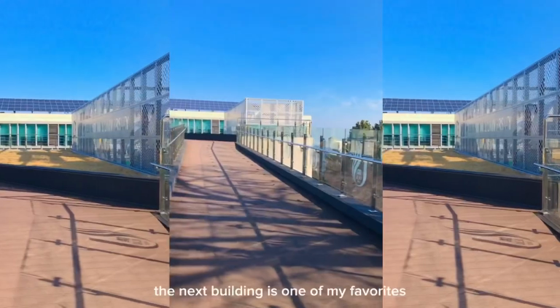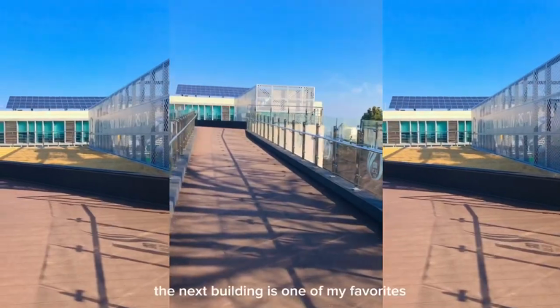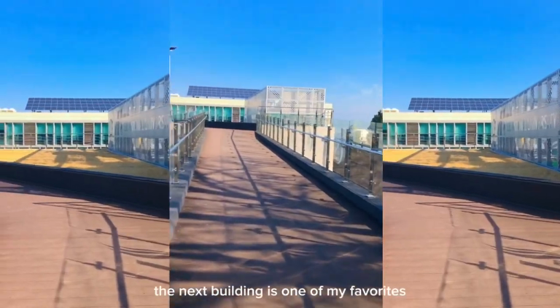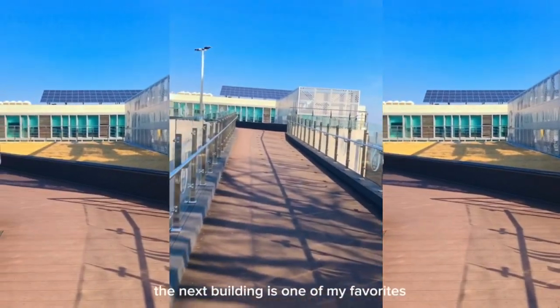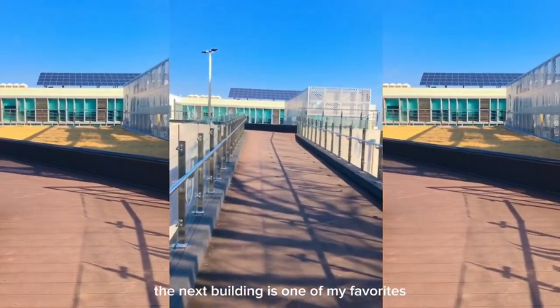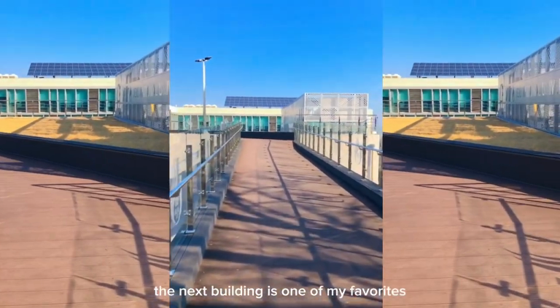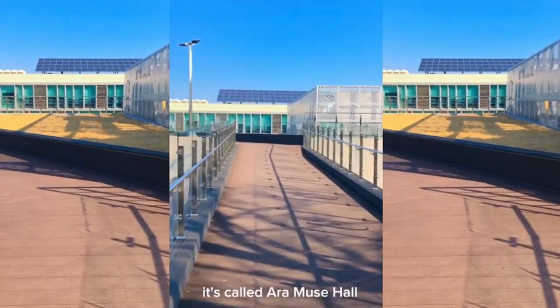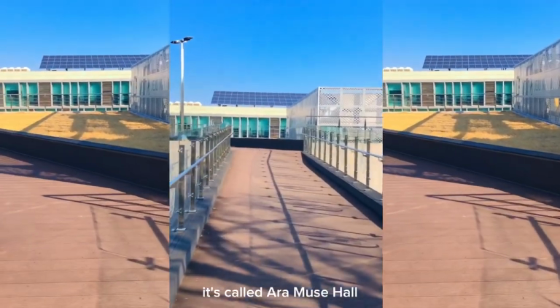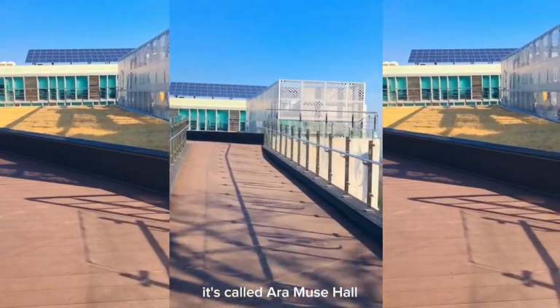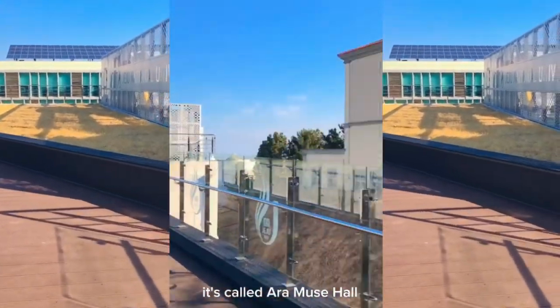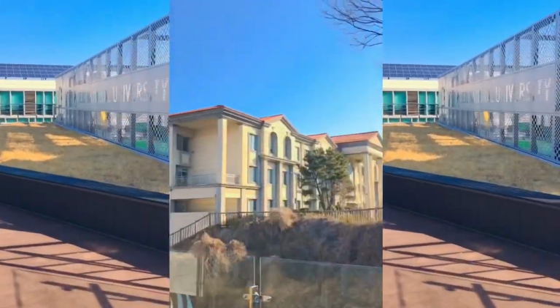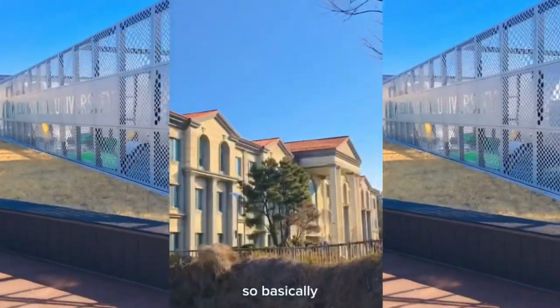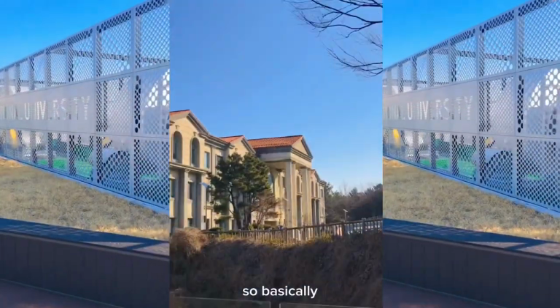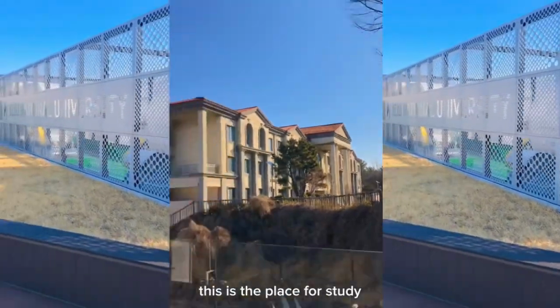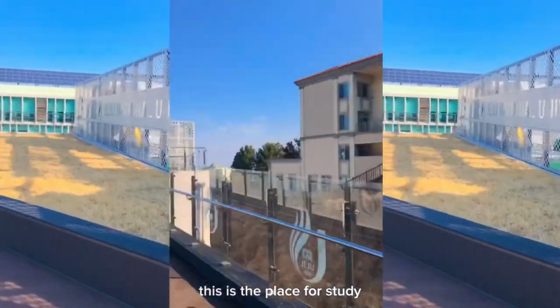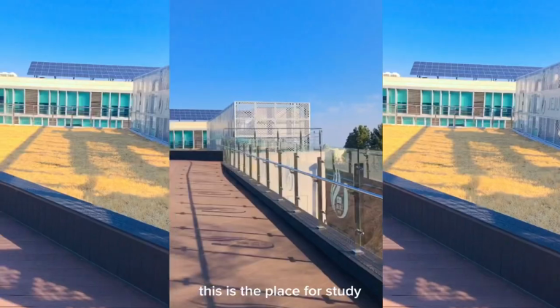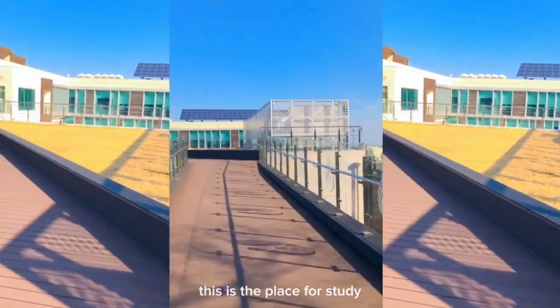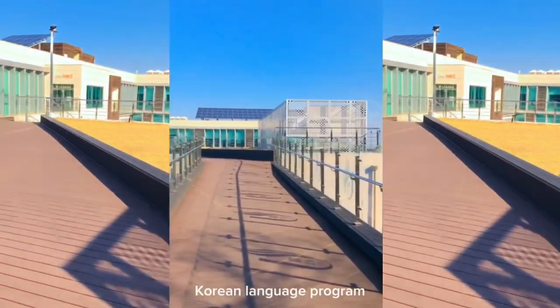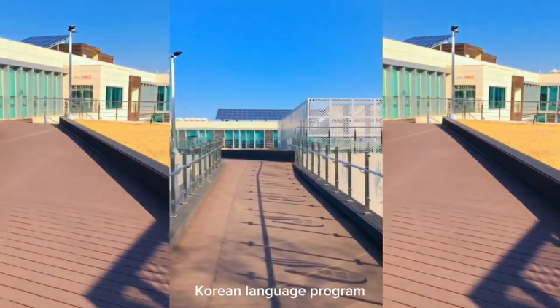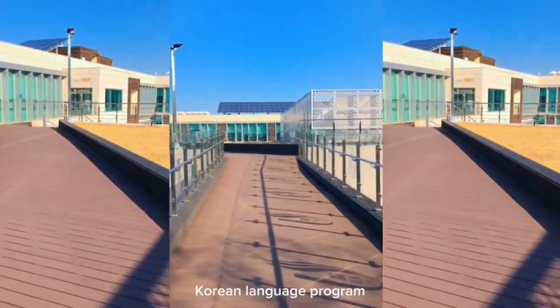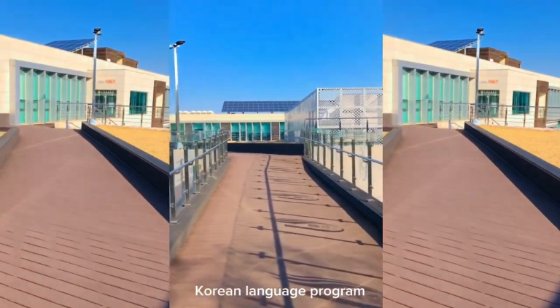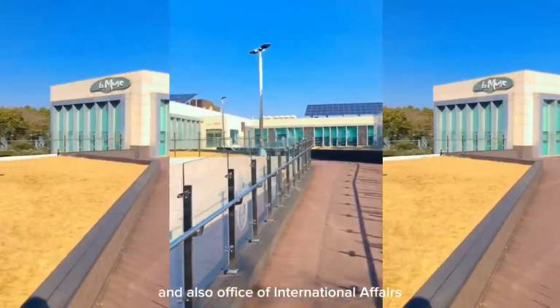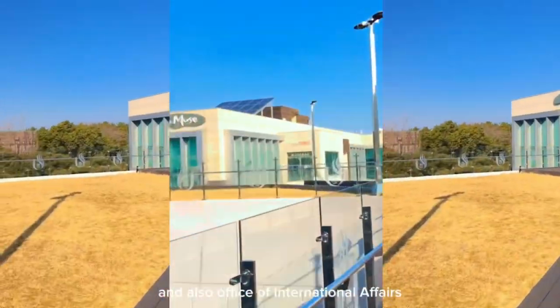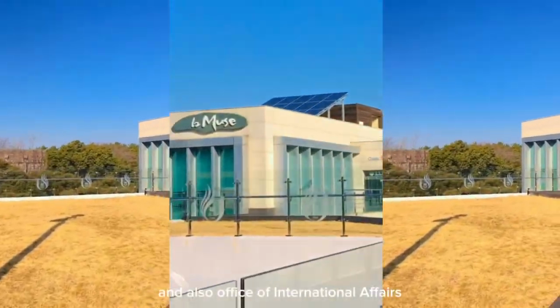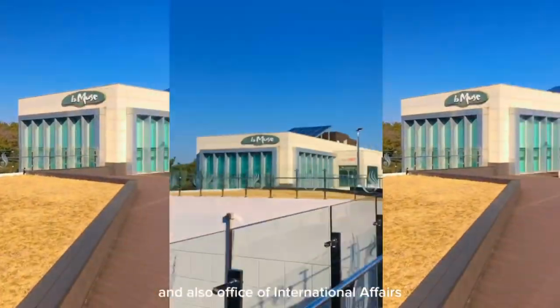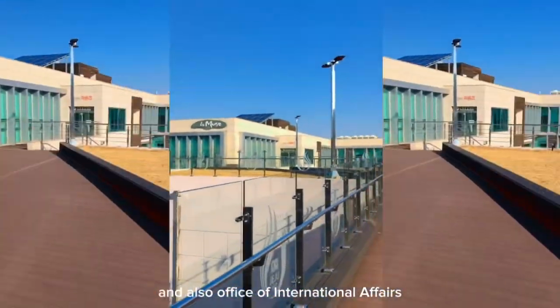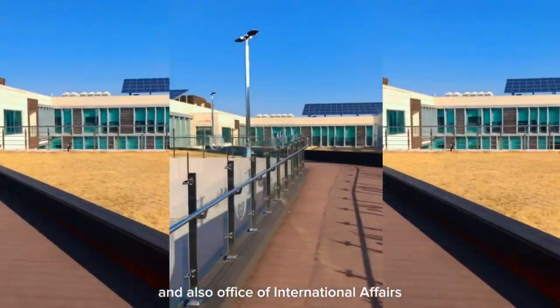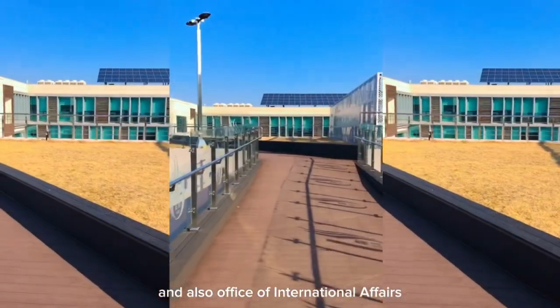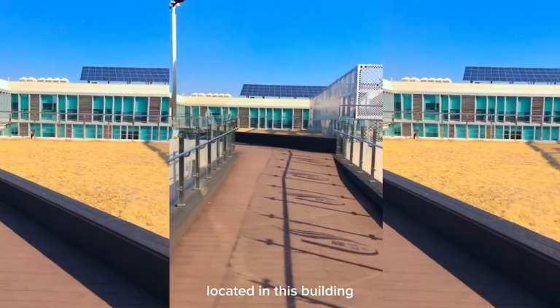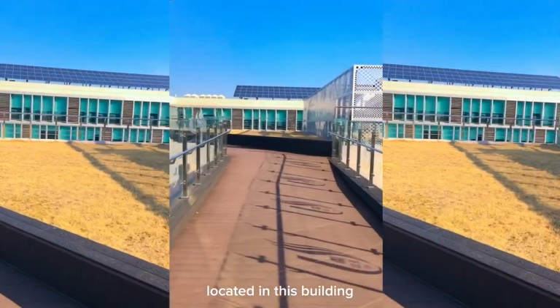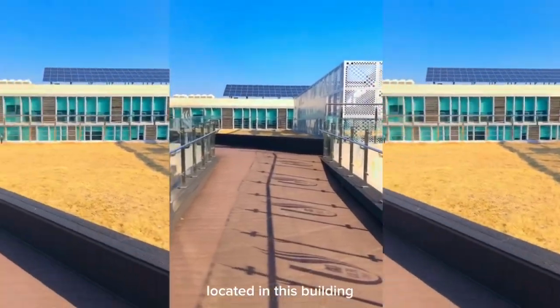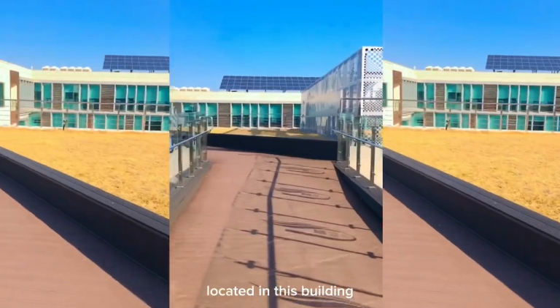The next building is one of my favorites. It's called Aramuse Hall. Basically, this is the place for the Korean language study program, and the Office of International Affairs is also located in this building.